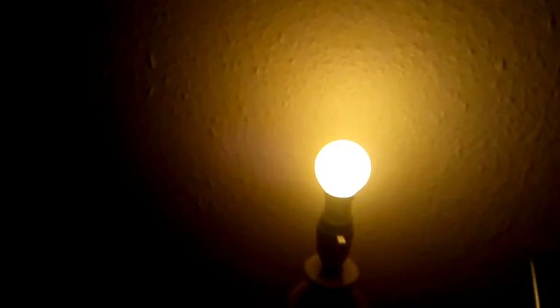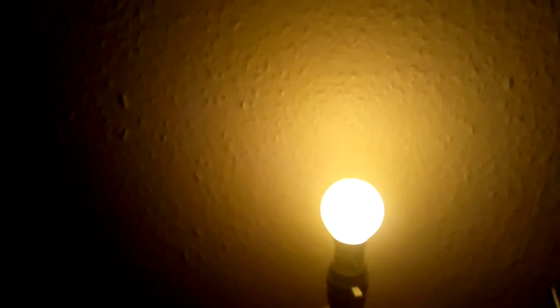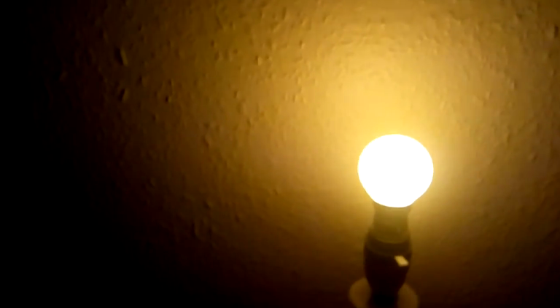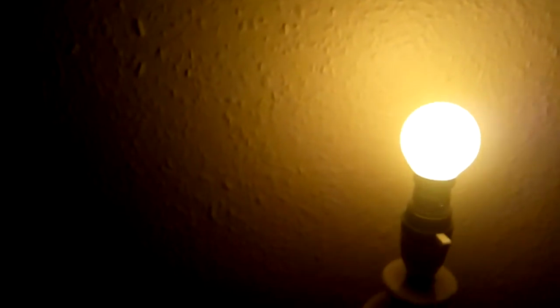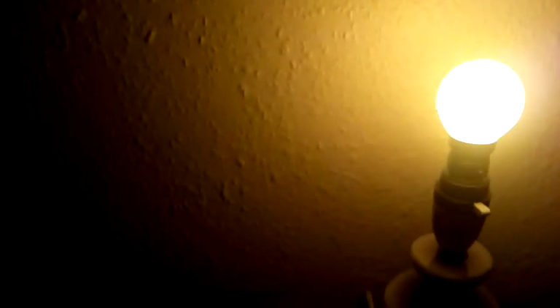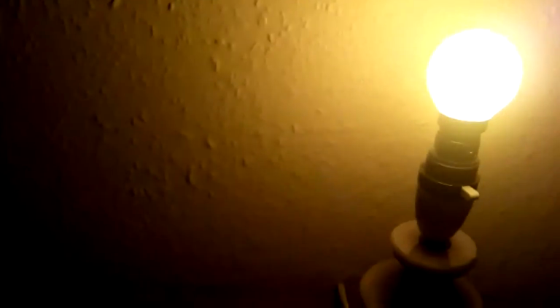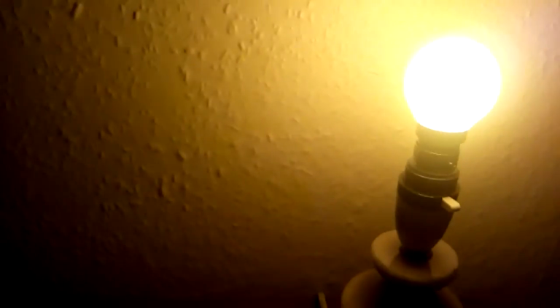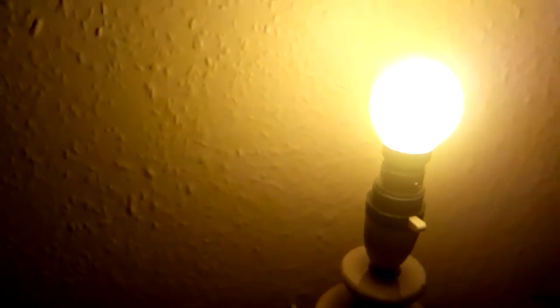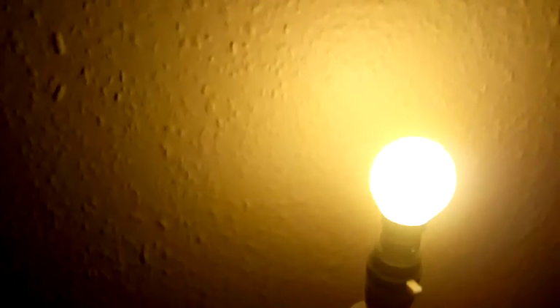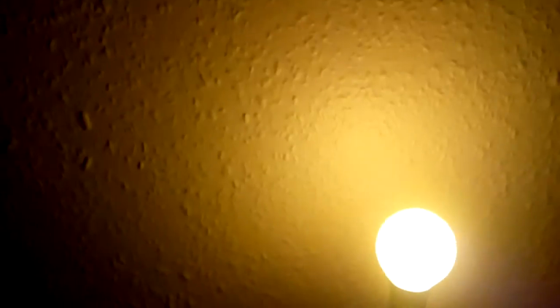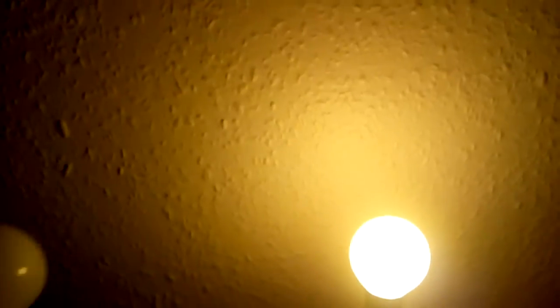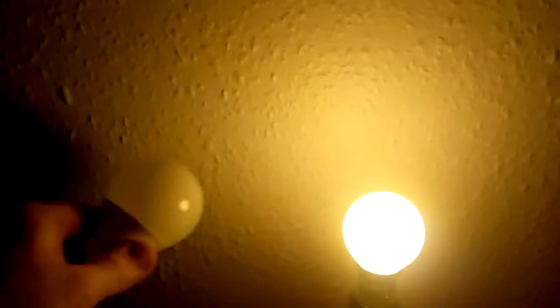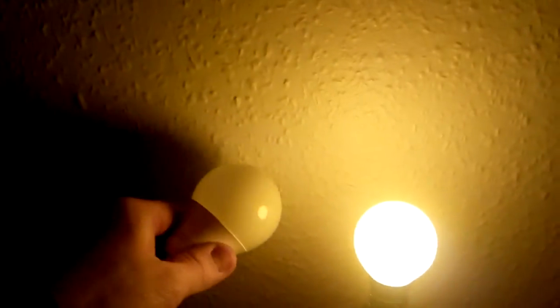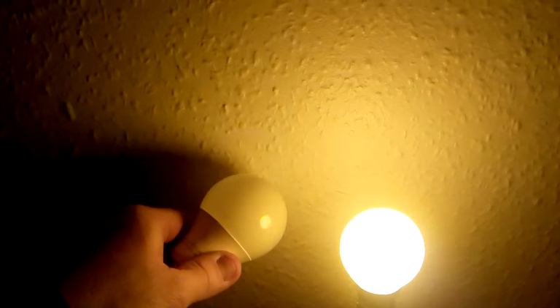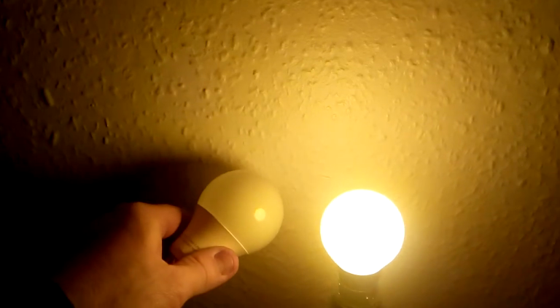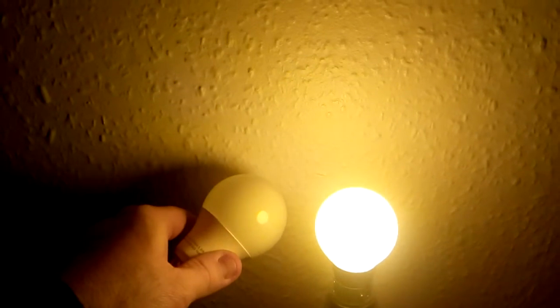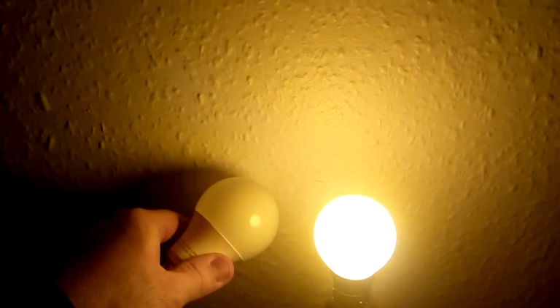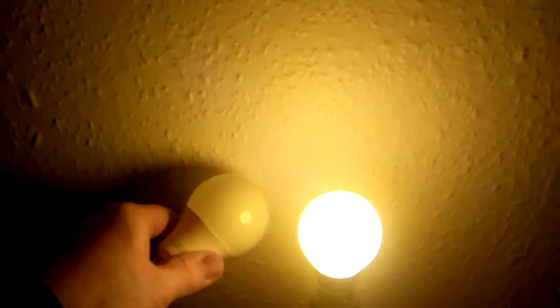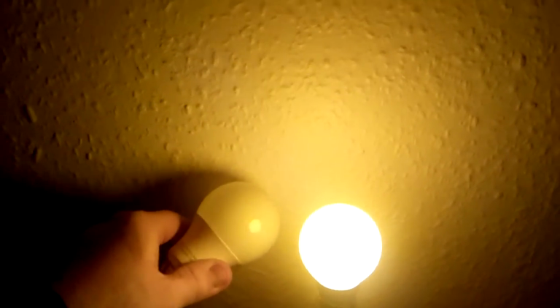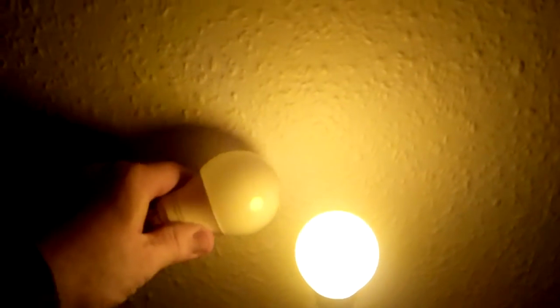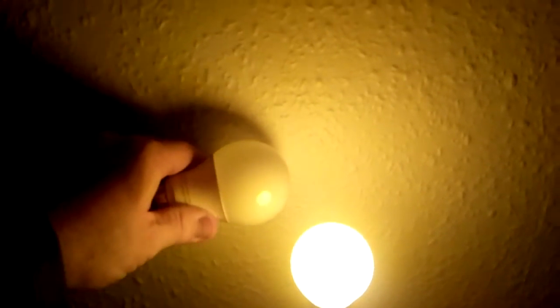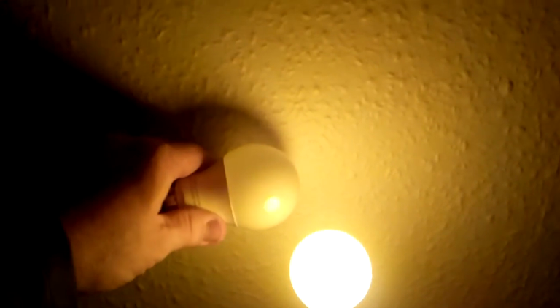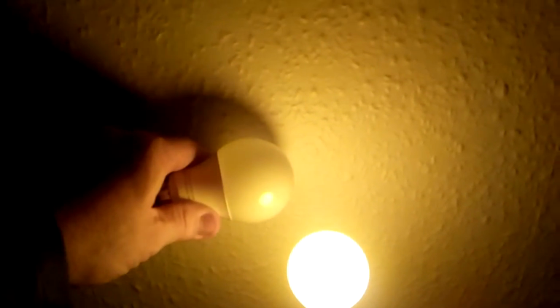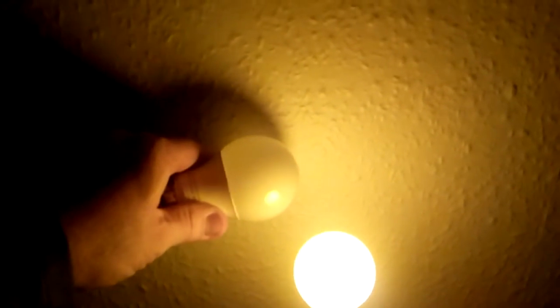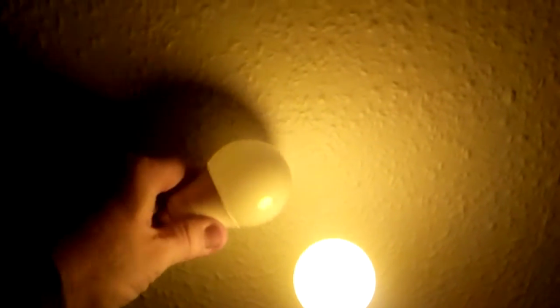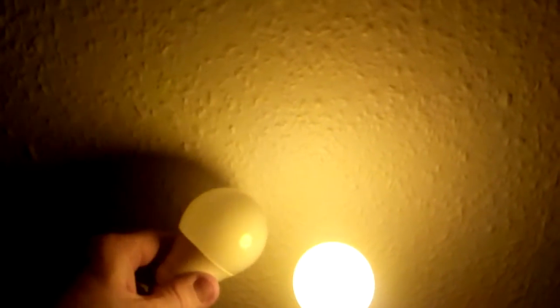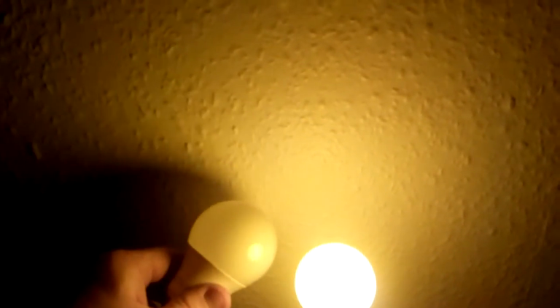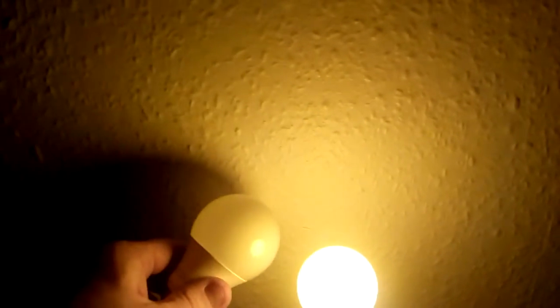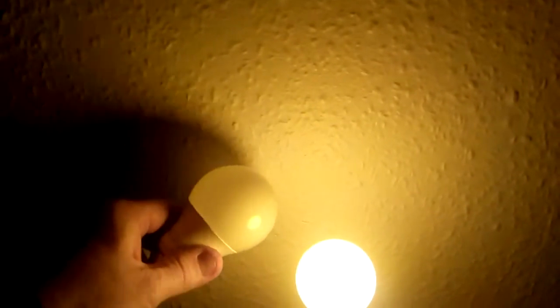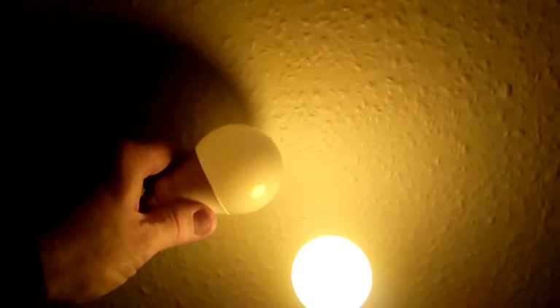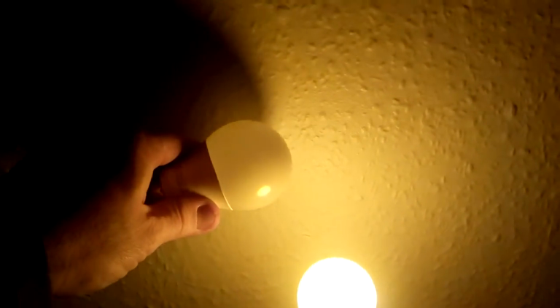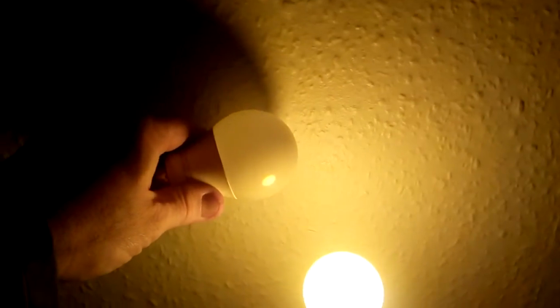I'll get the white LED to compare. There we go. That's how yellow it is — it's quite nice.